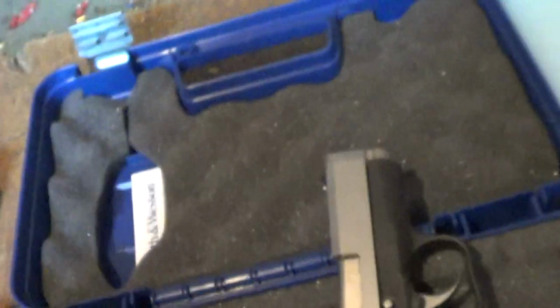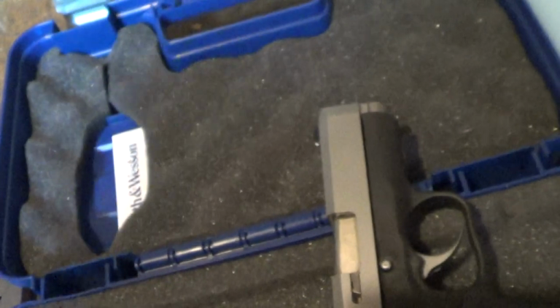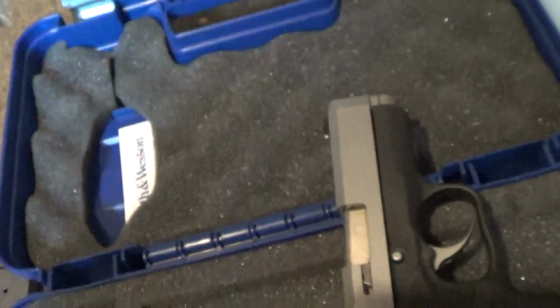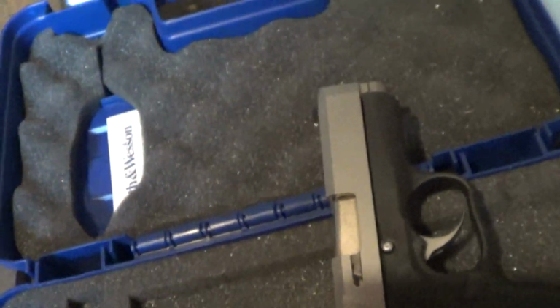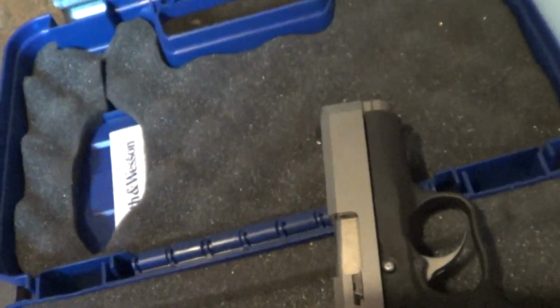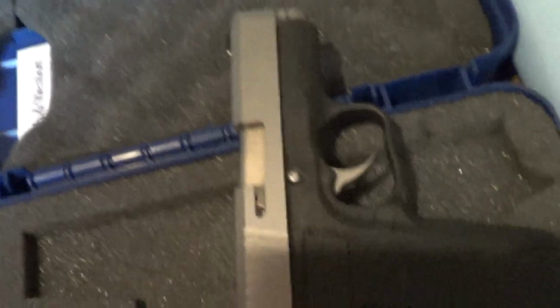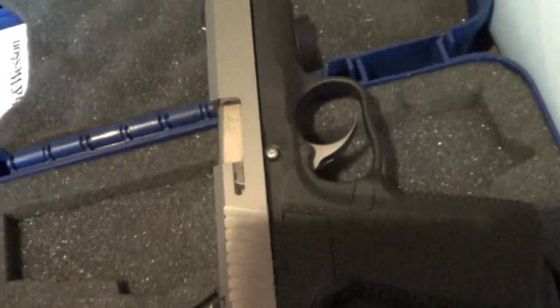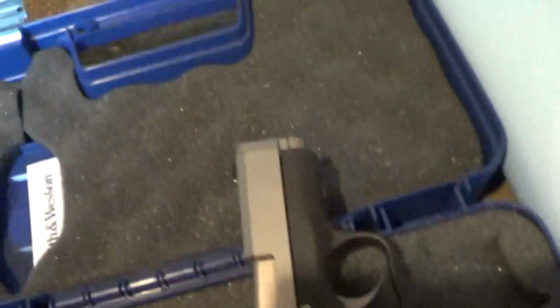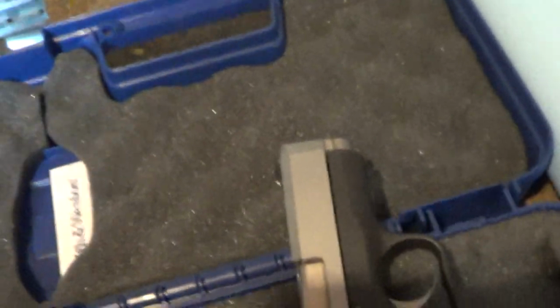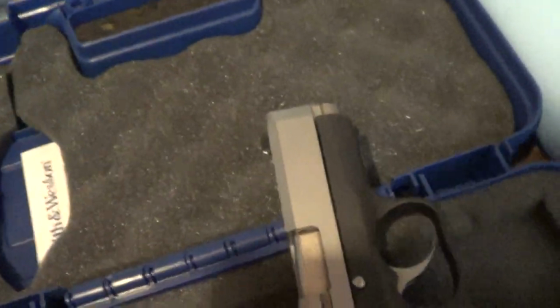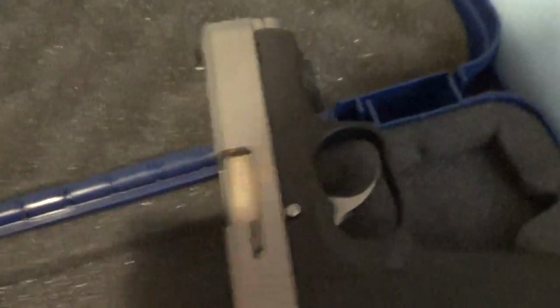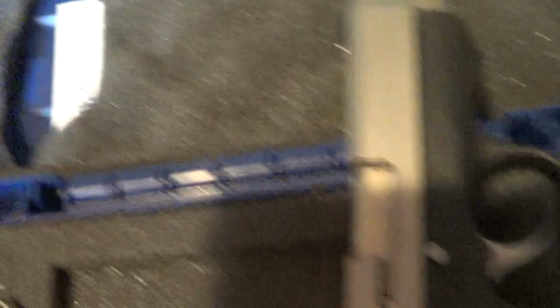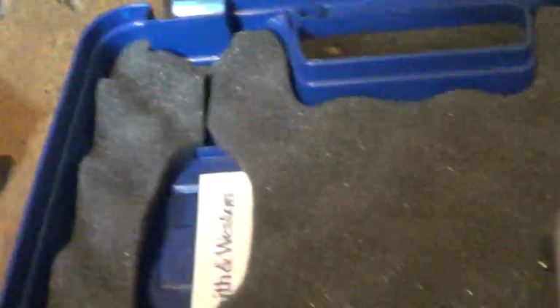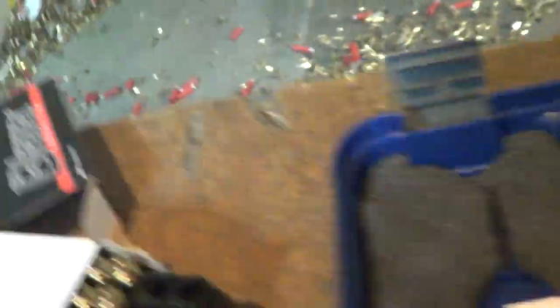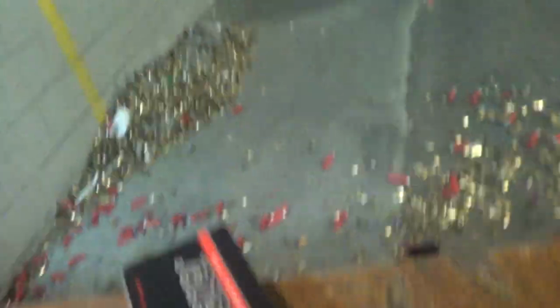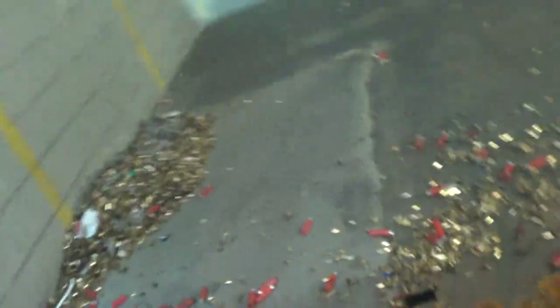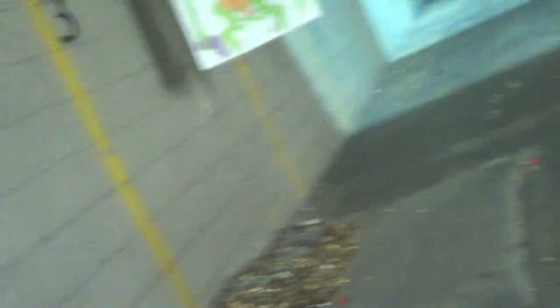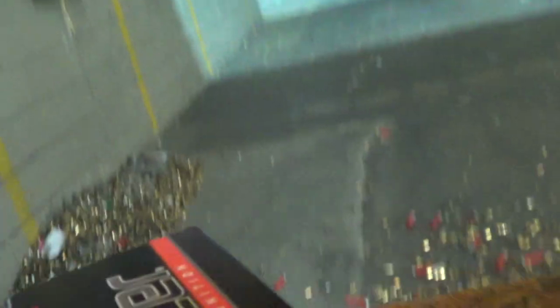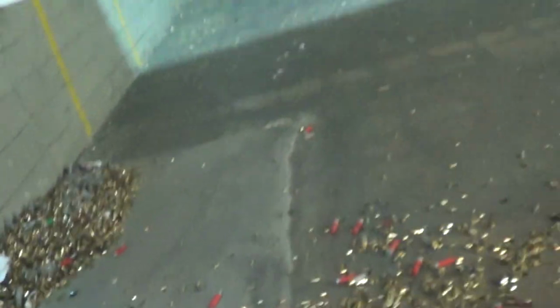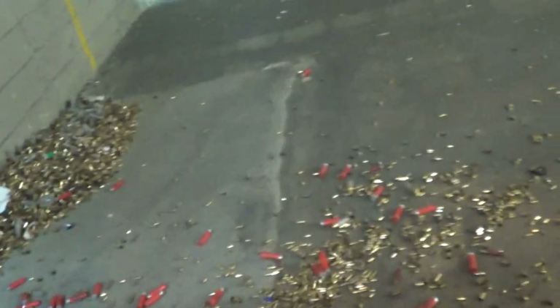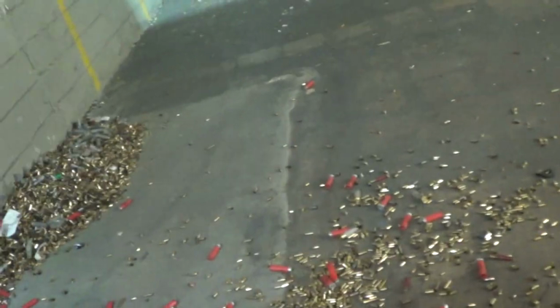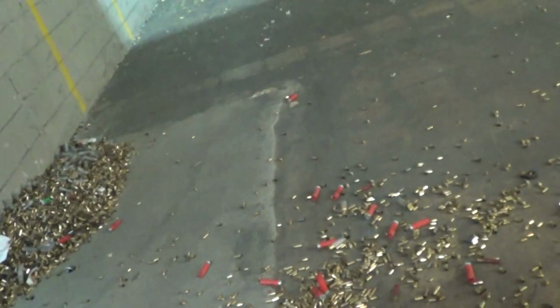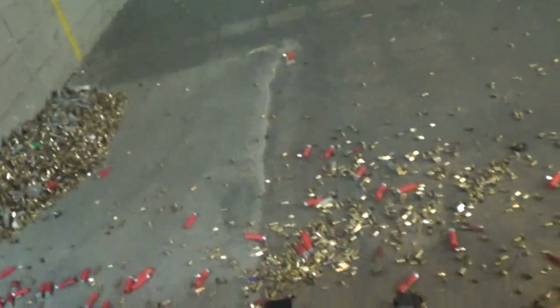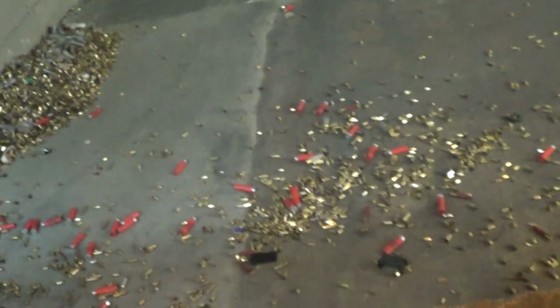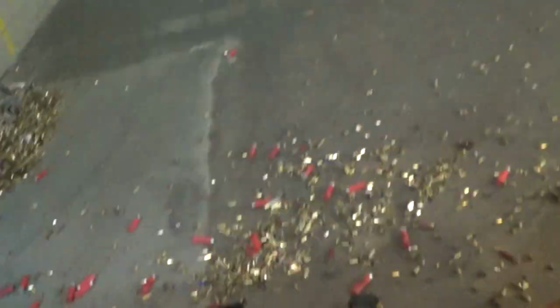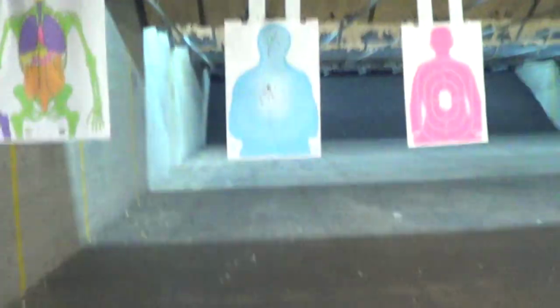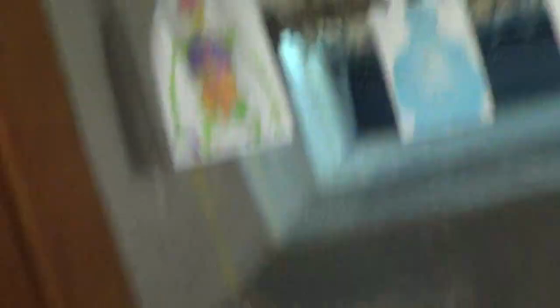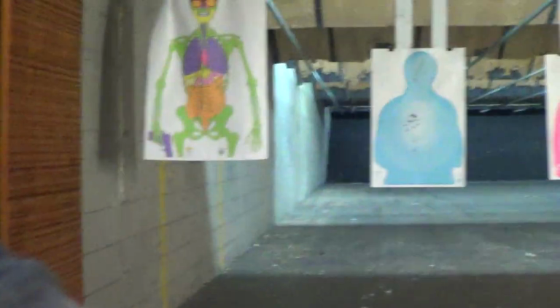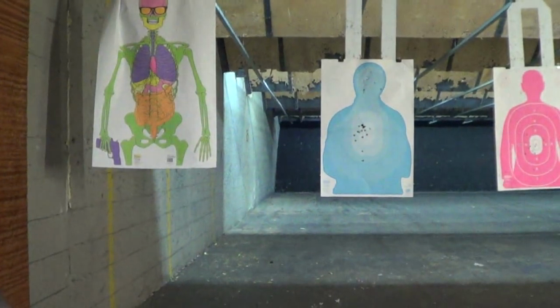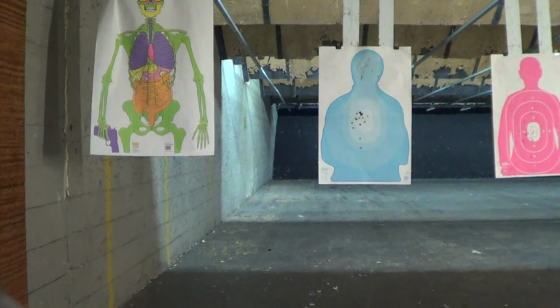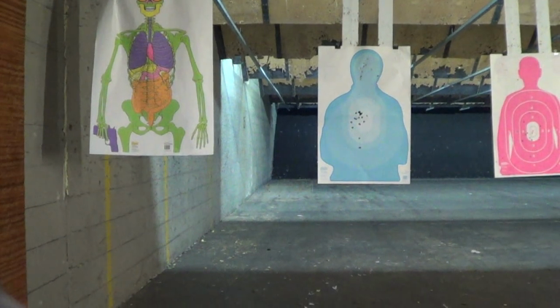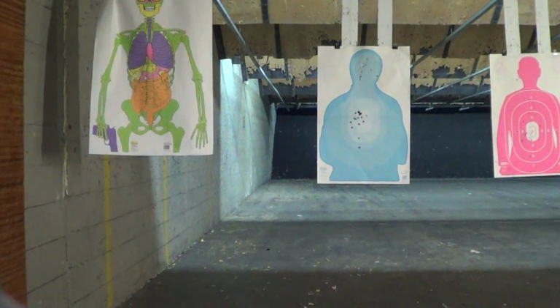I just did four shots with the regular 230 ball, one handed, some head shots, and that really wasn't bad at all. Maybe the little bore axis, the offset center with the recoil system and stuff — maybe it does help control the recoil because it's not as bad as I thought.